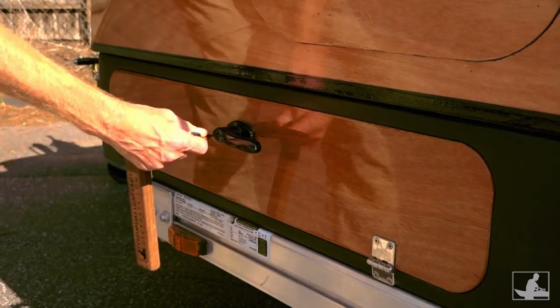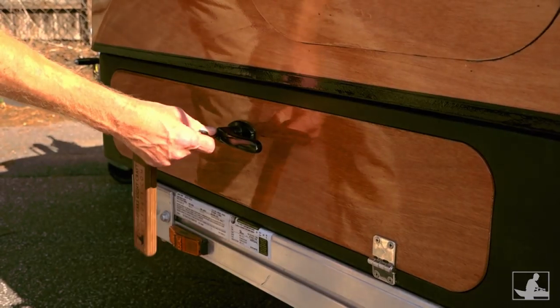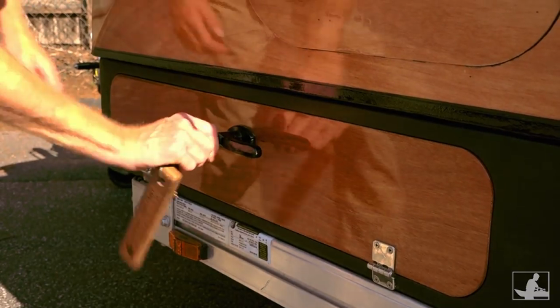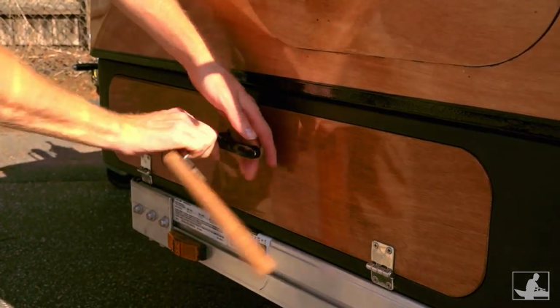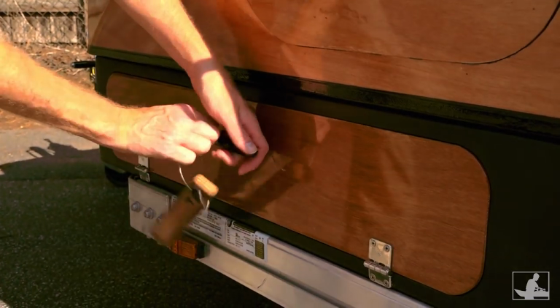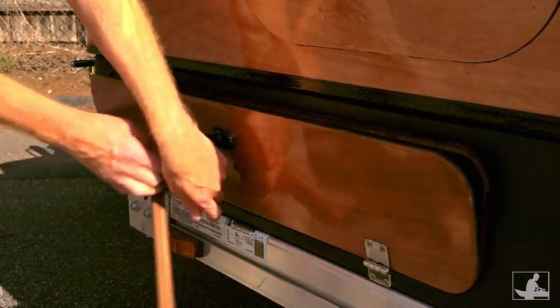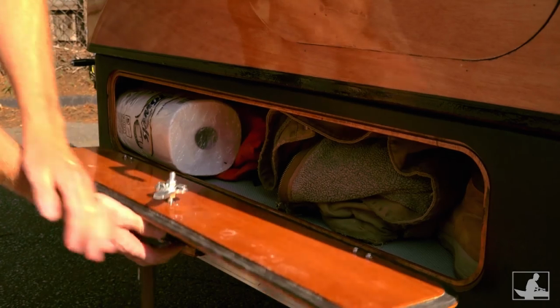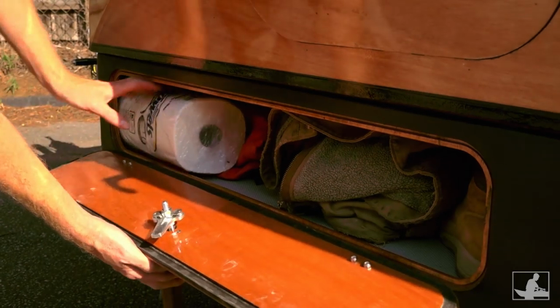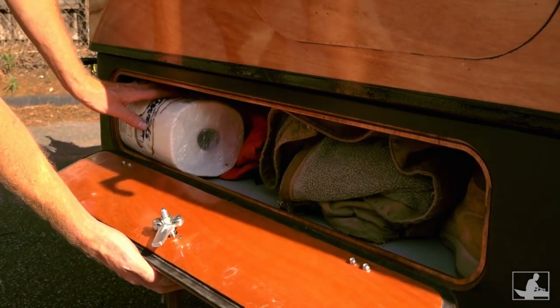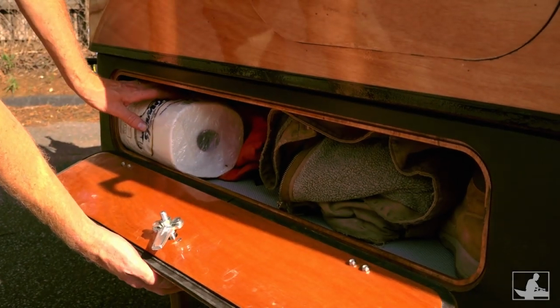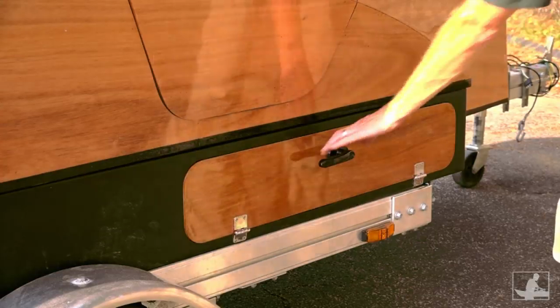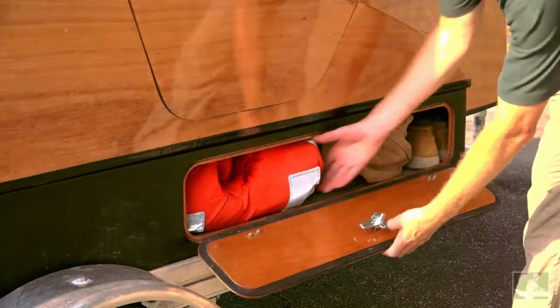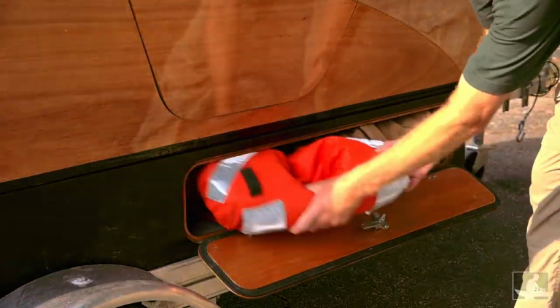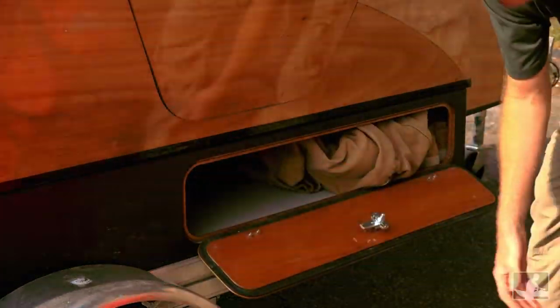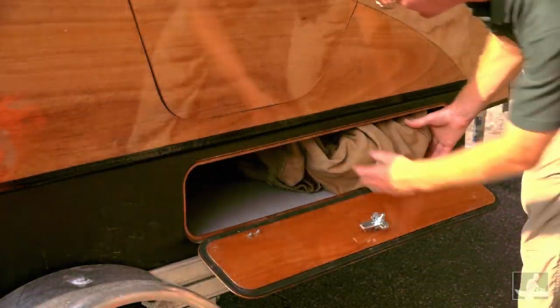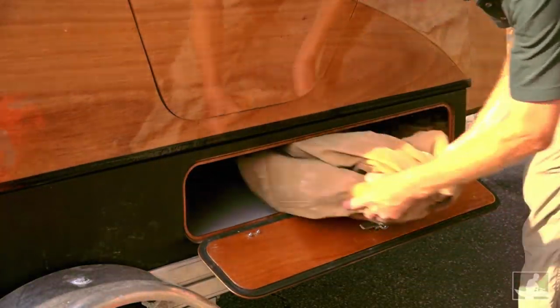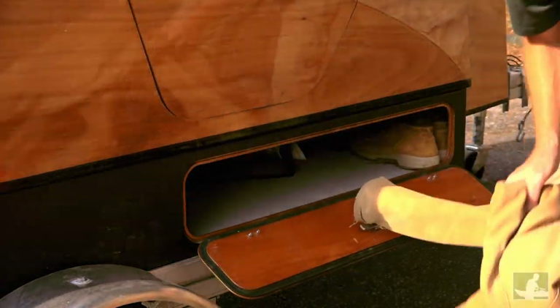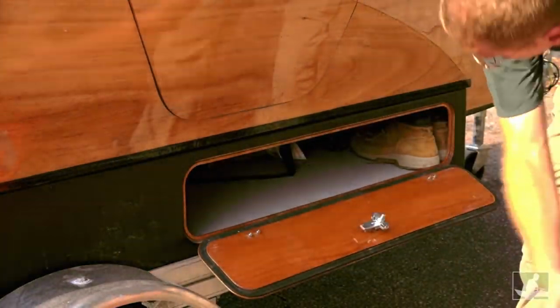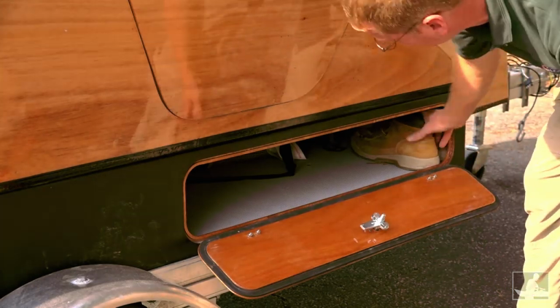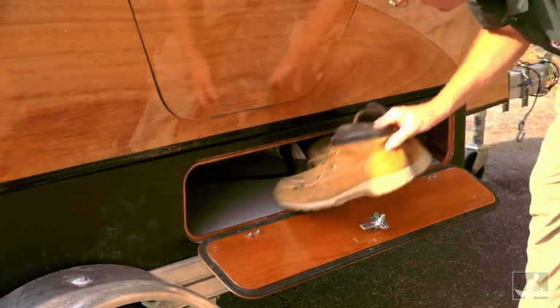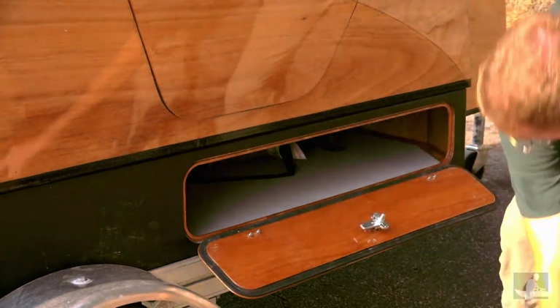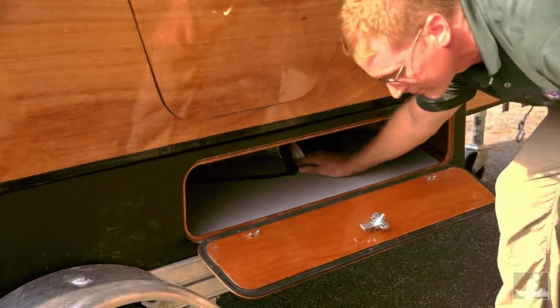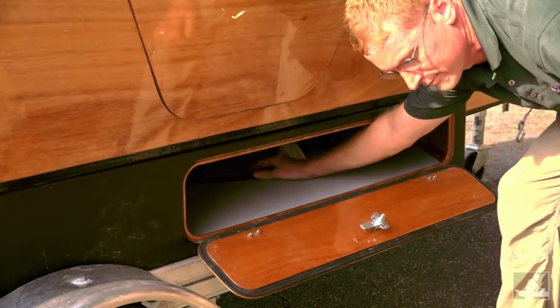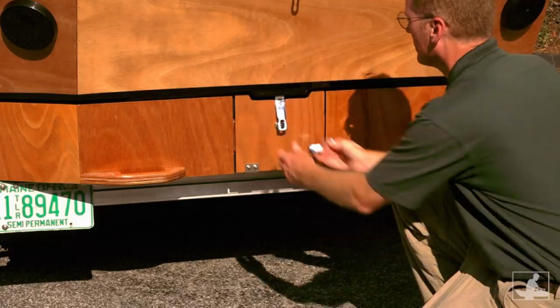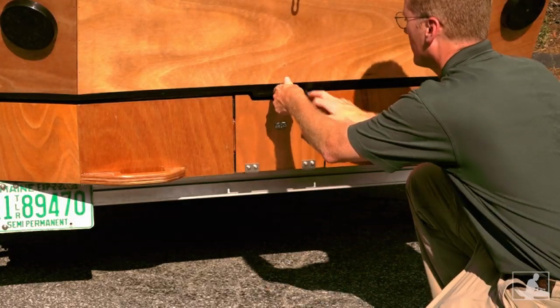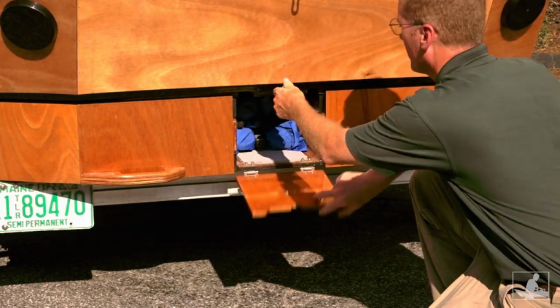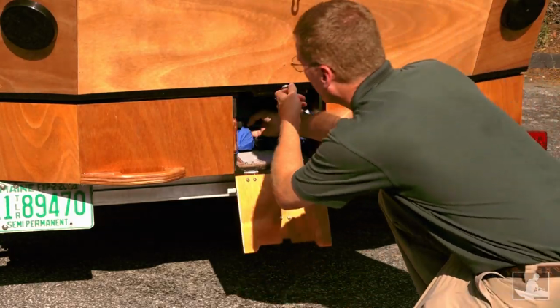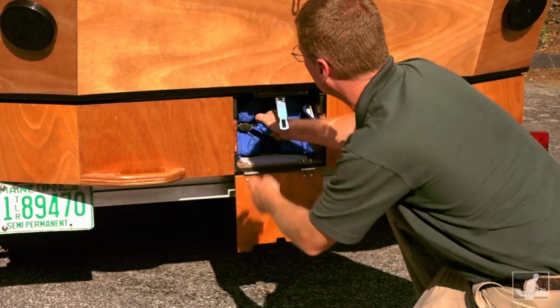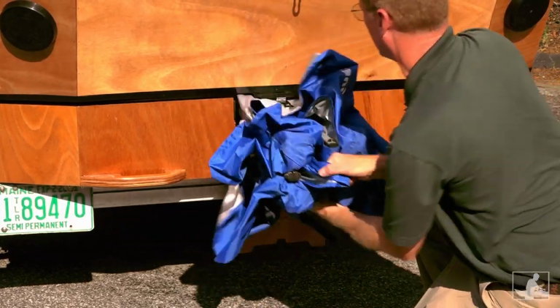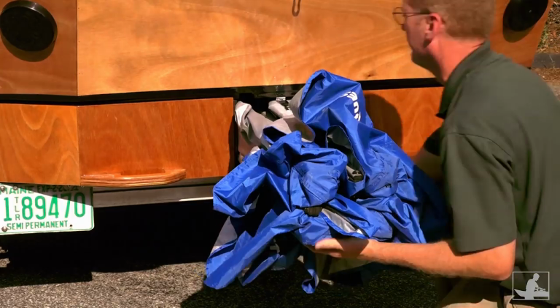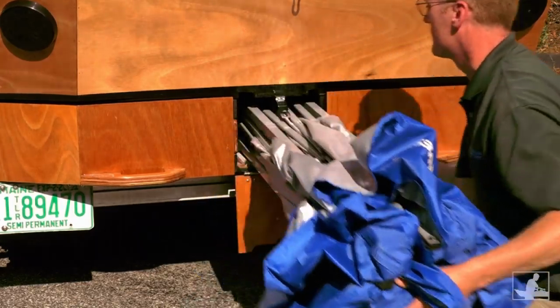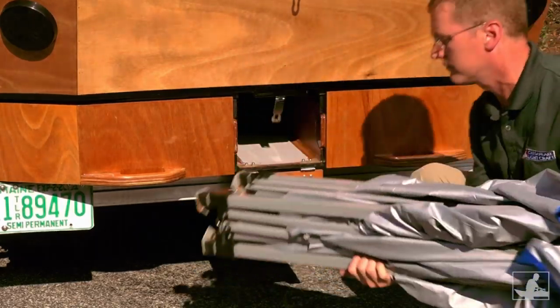The side lockers are great for bulky things like clothes and supplies. Wet stuff, like boots or boating gear, are also stashed in the side lockers. The long skinny centerline locker was designed for tents,